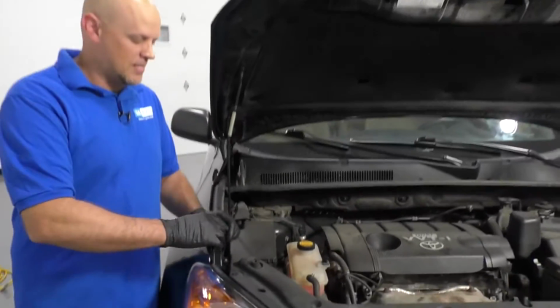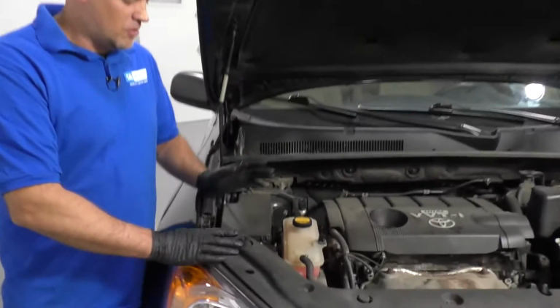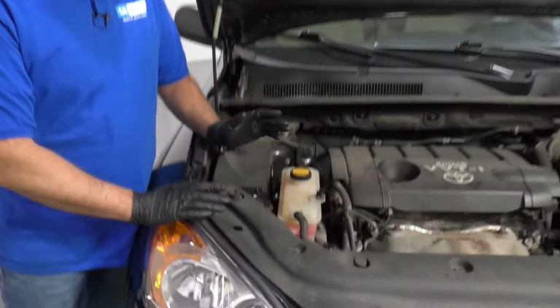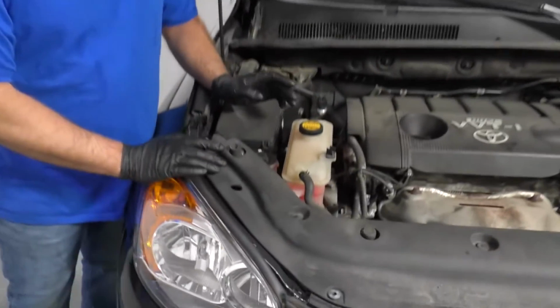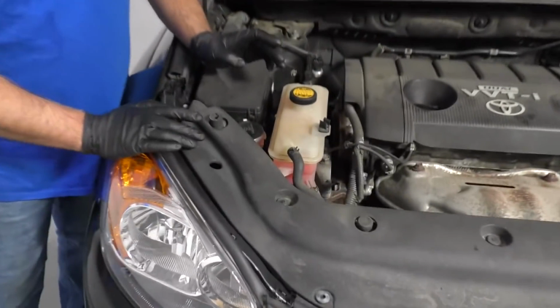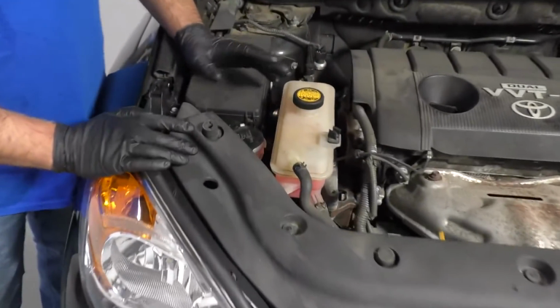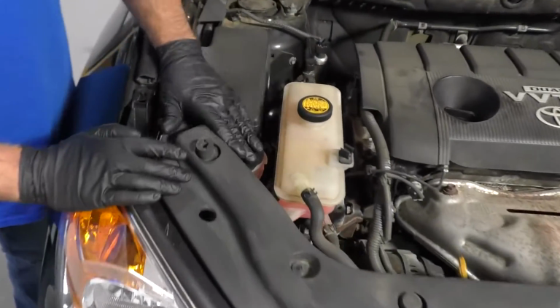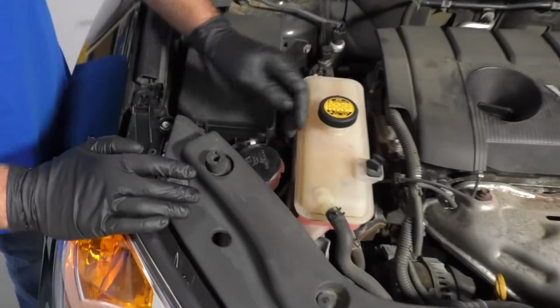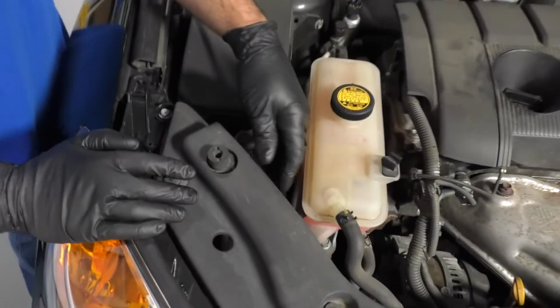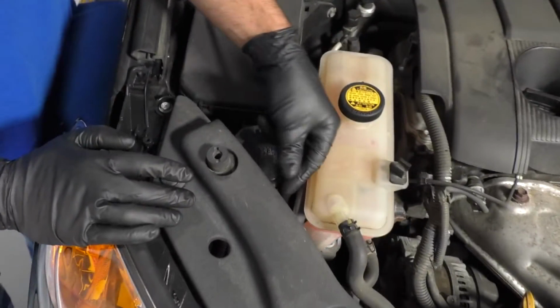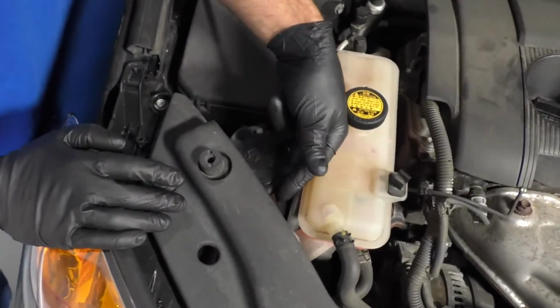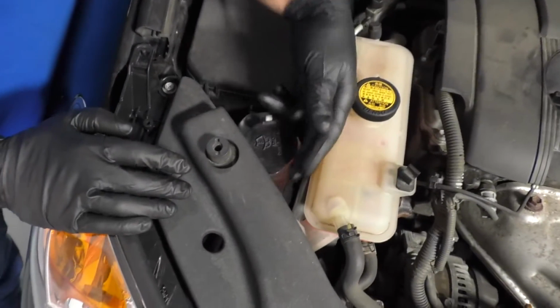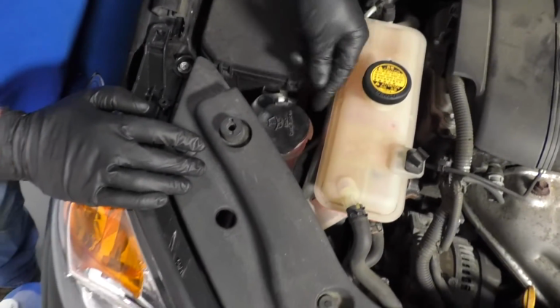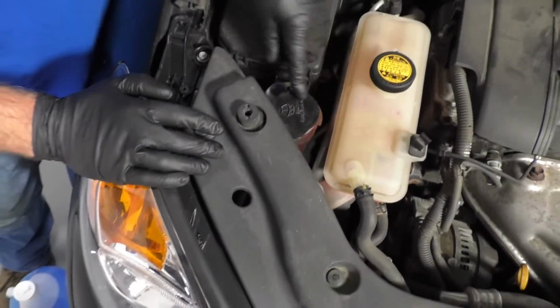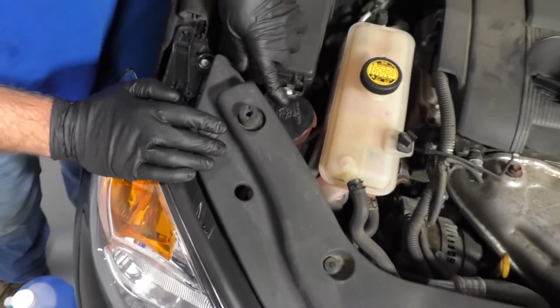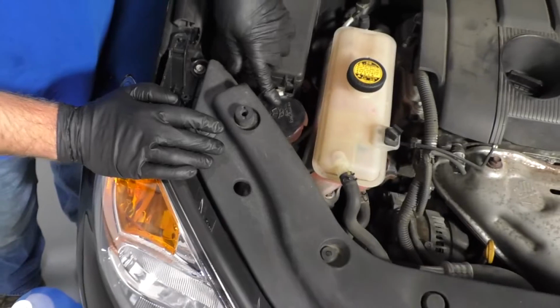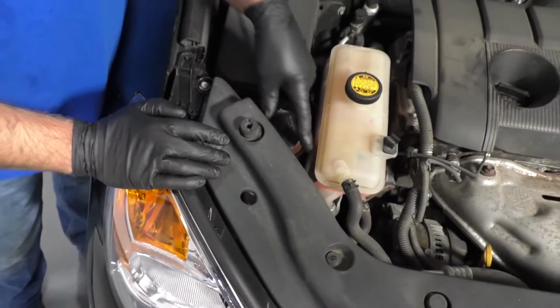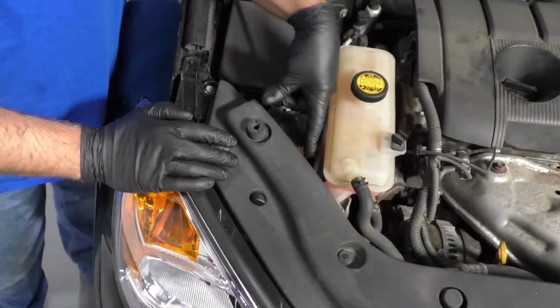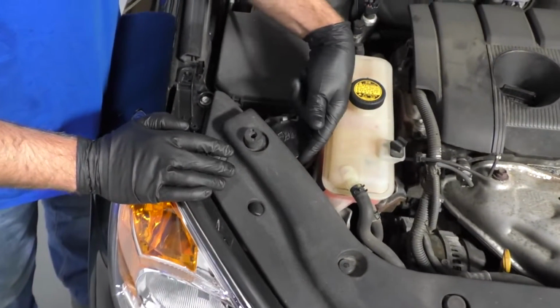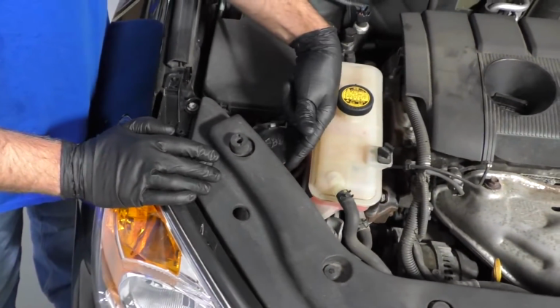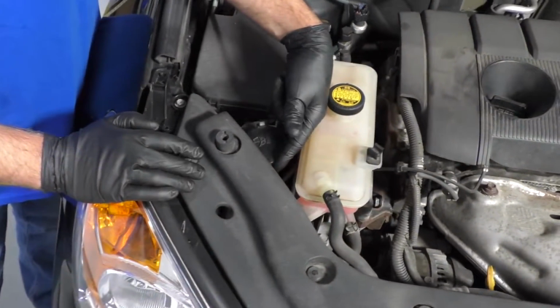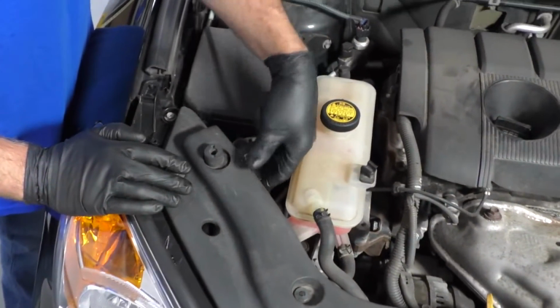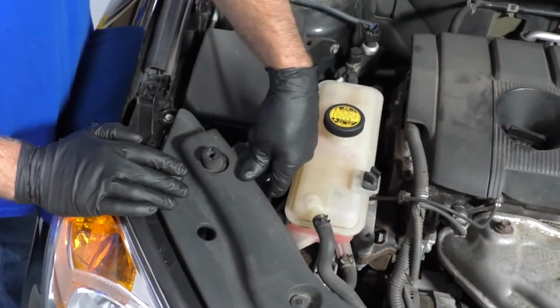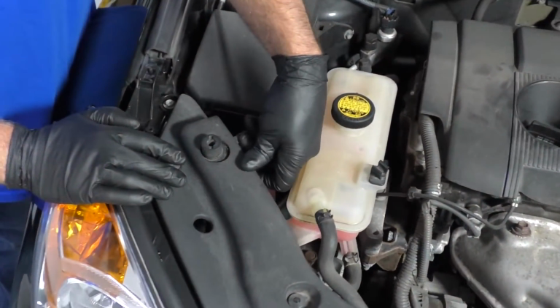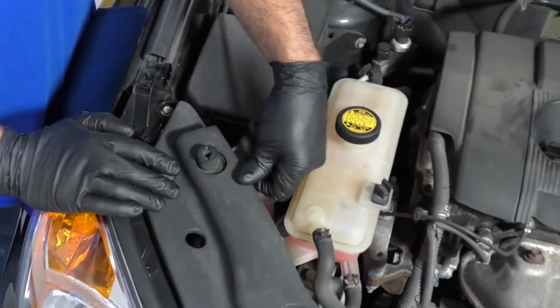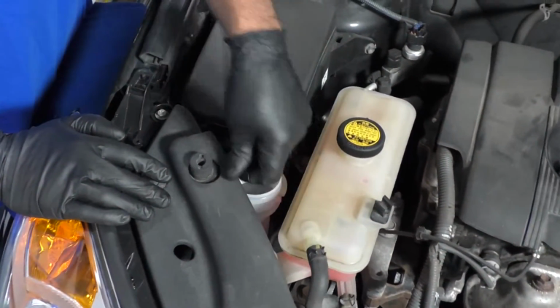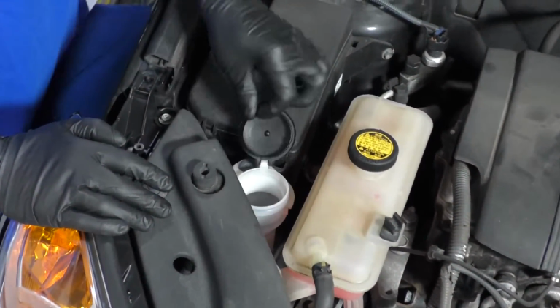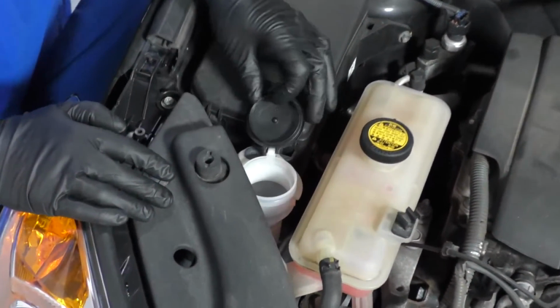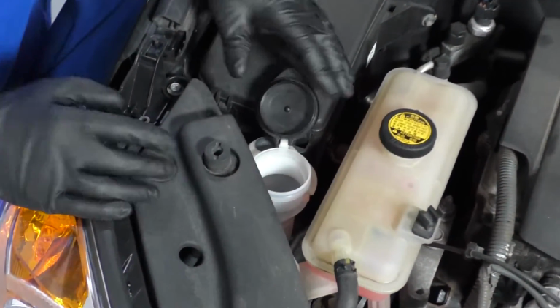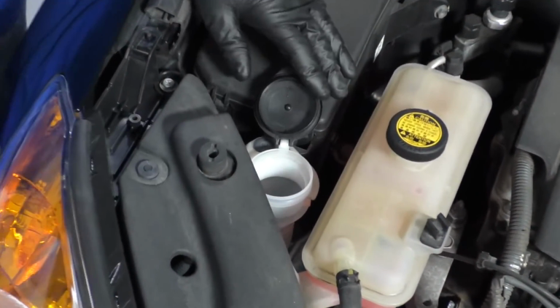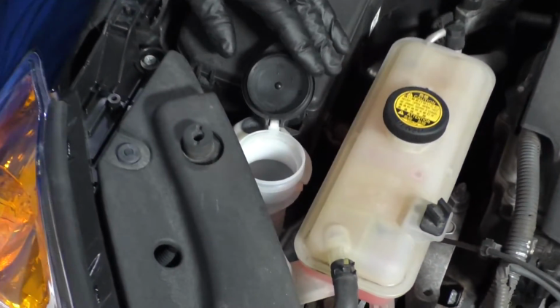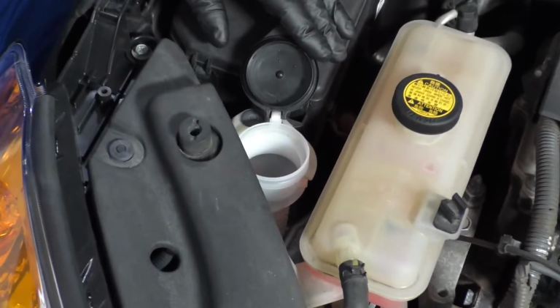So when you're under the hood, over here on the passenger side, there's a little cap right here. It says 'check wash fluid.' Pop that open.